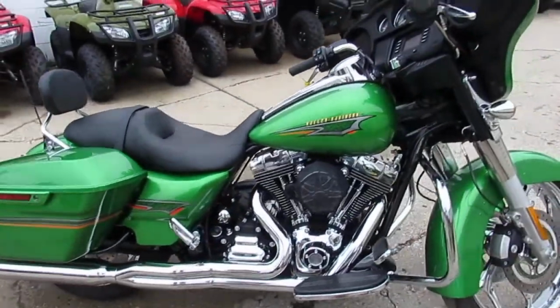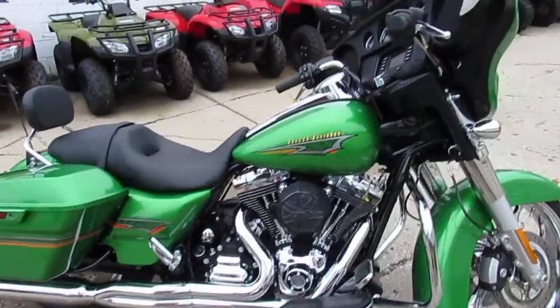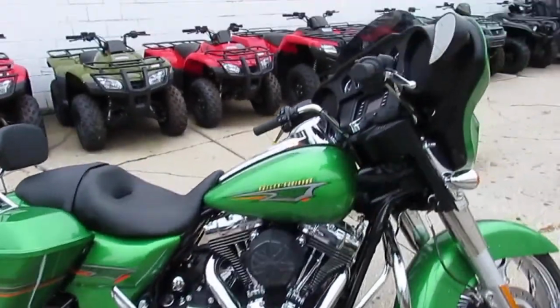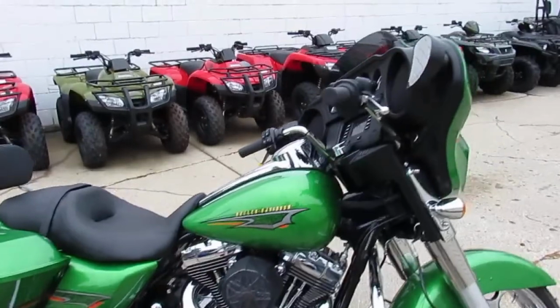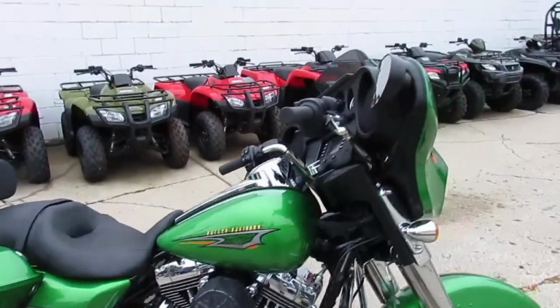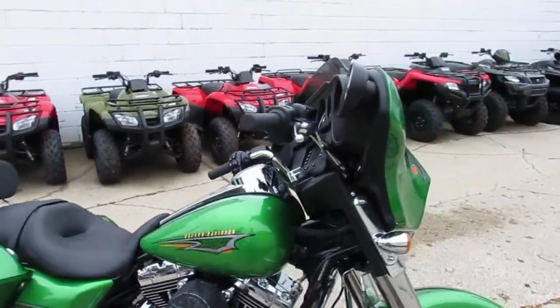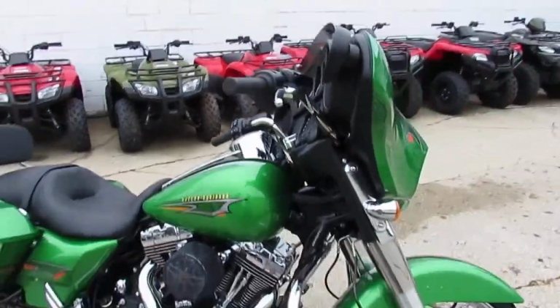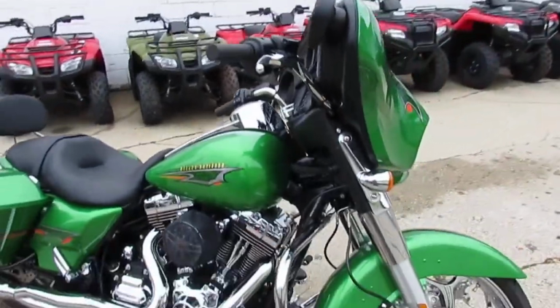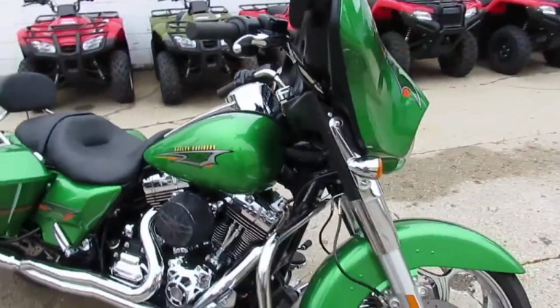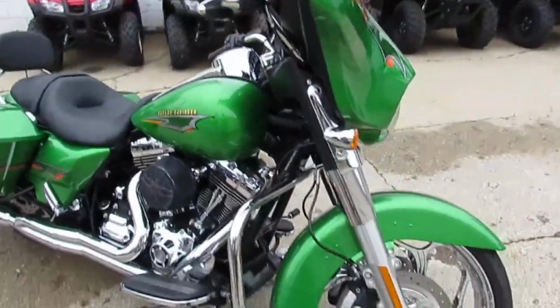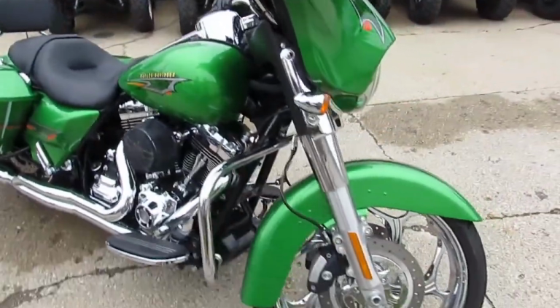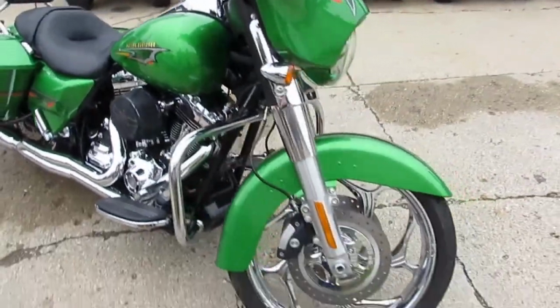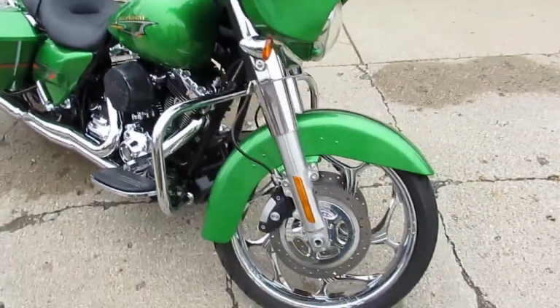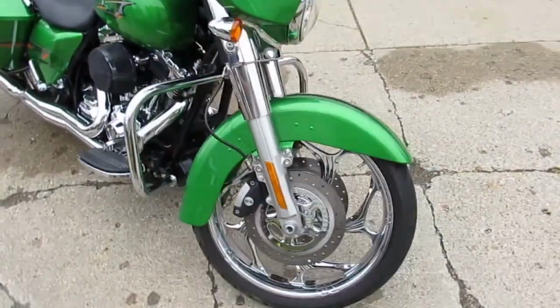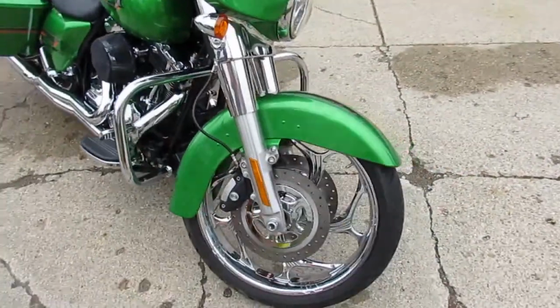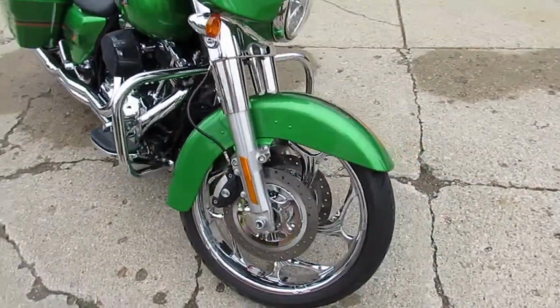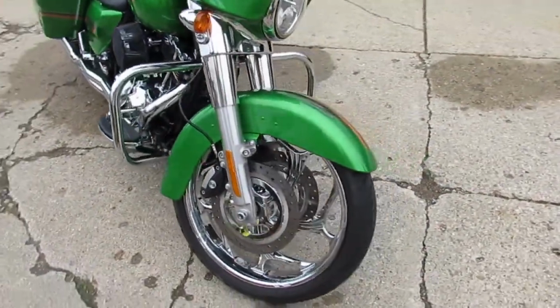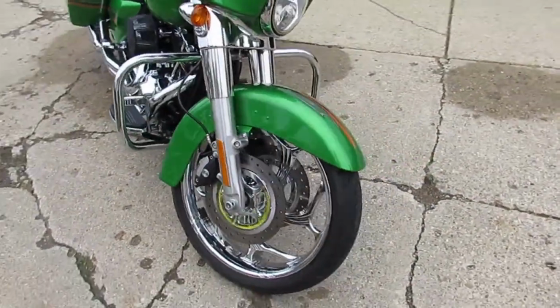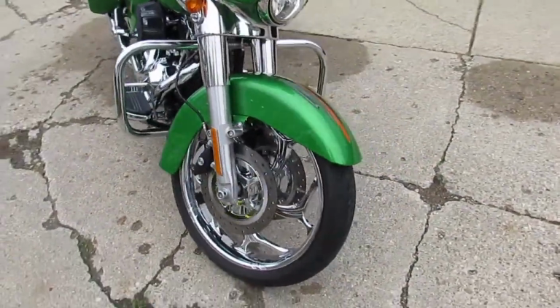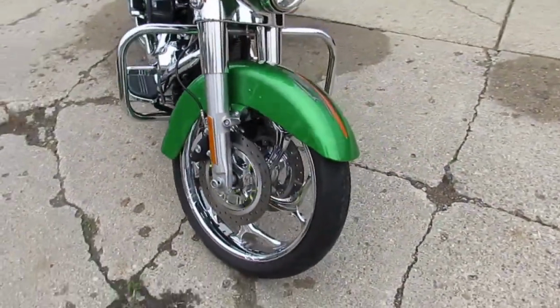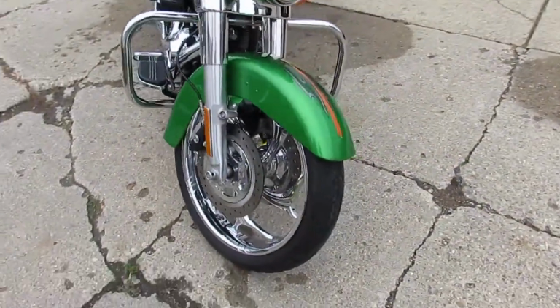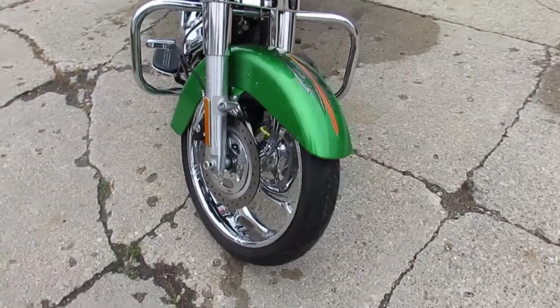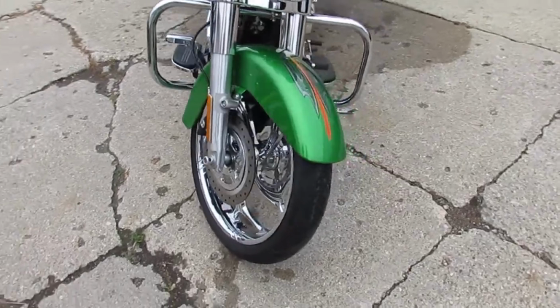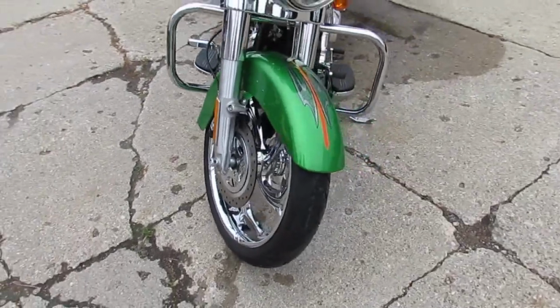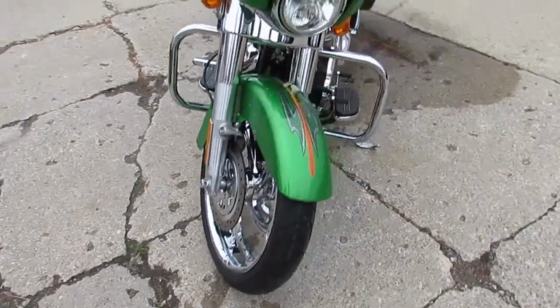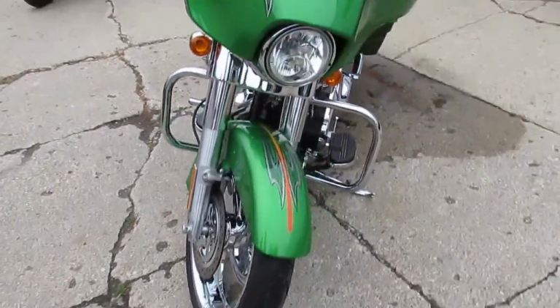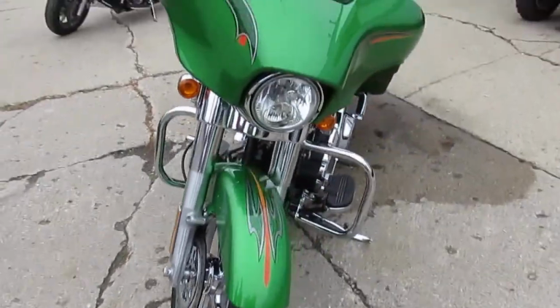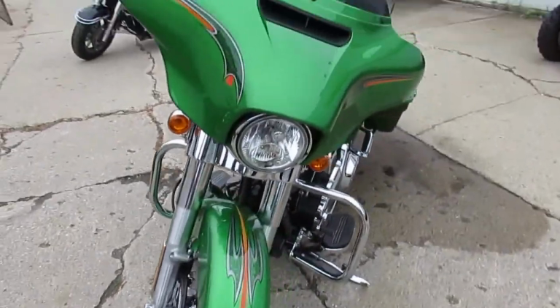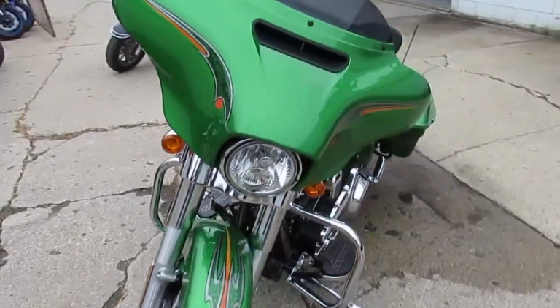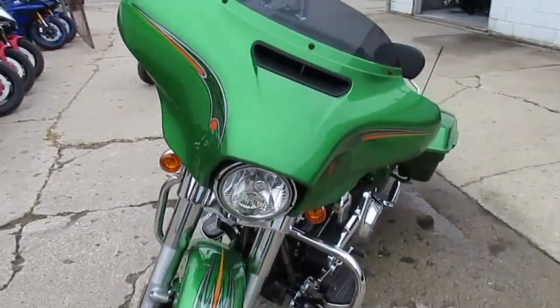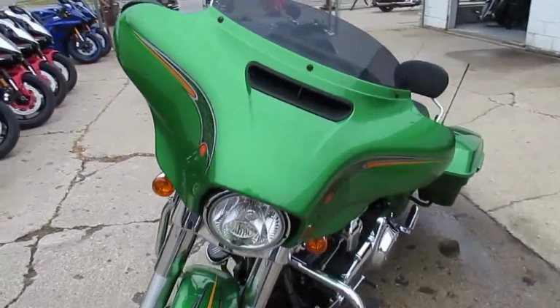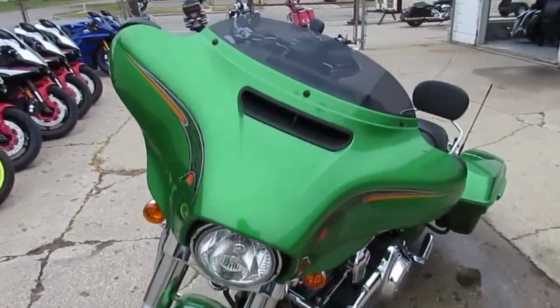The one we're doing a video on is a 2015 Harley-Davidson Street Glide. Wow, this thing's only got 527 miles on it — it's not even broken in yet.